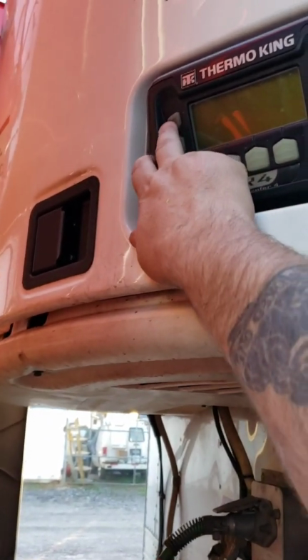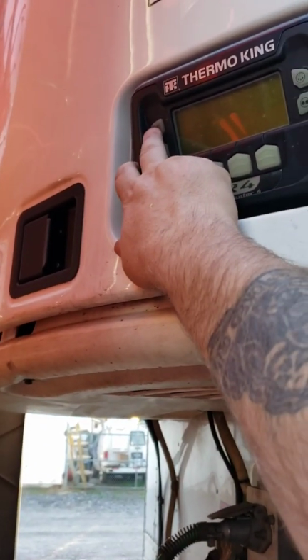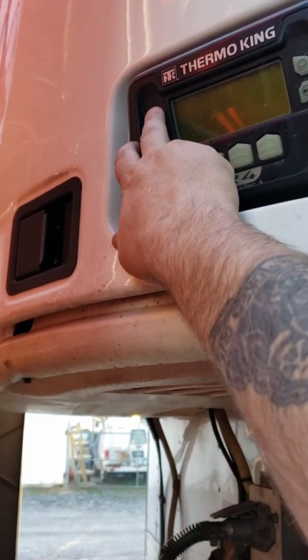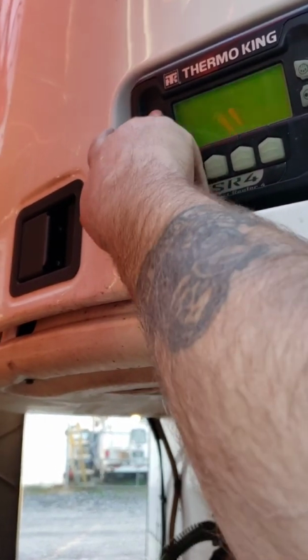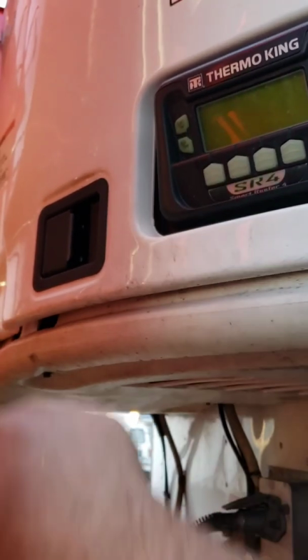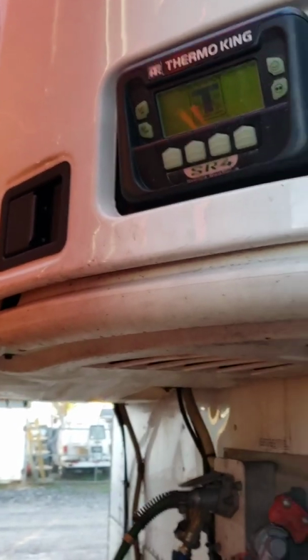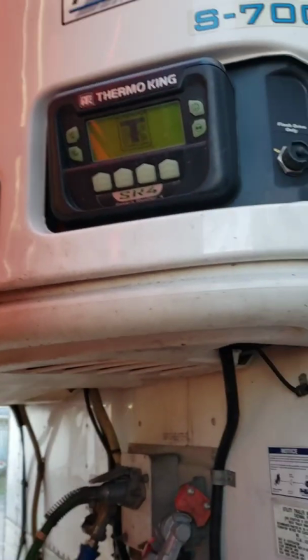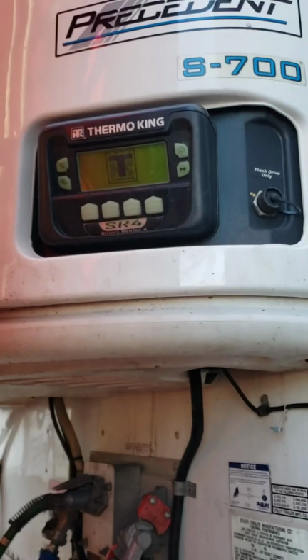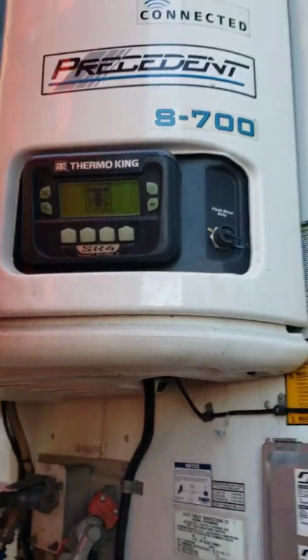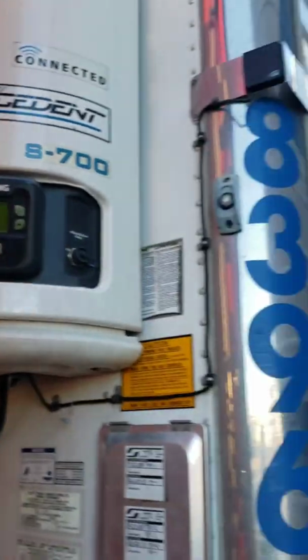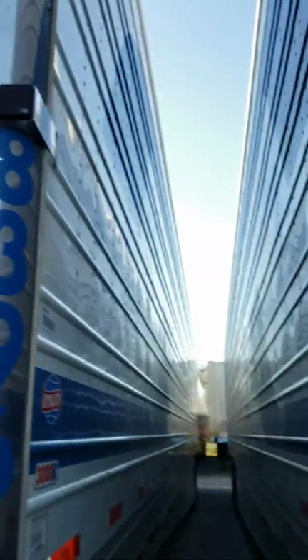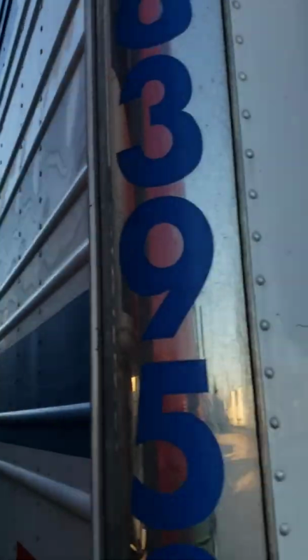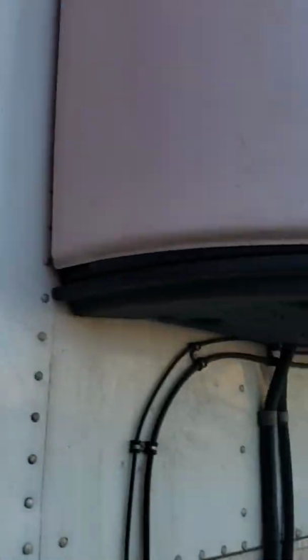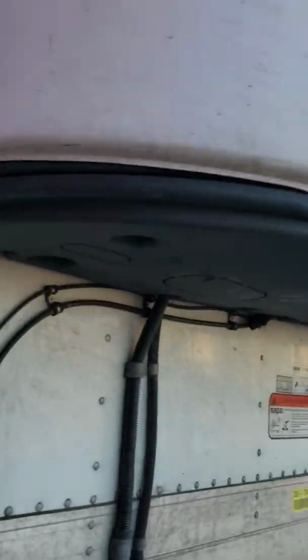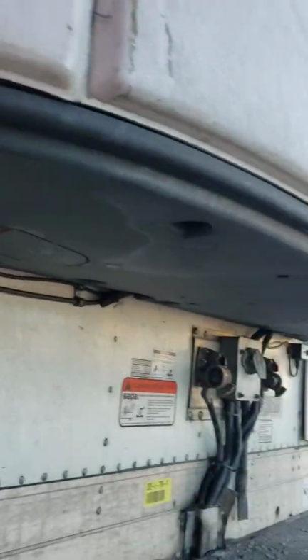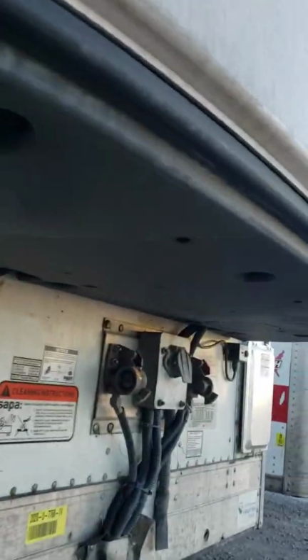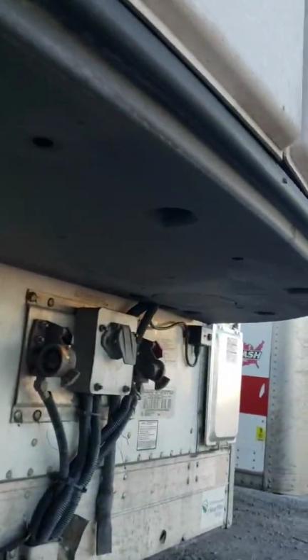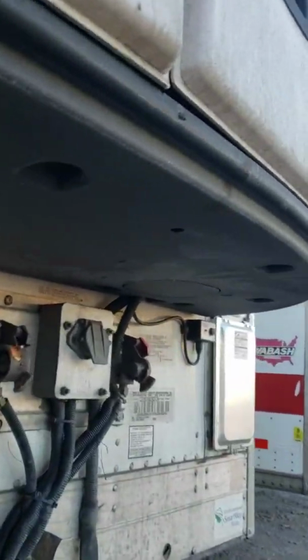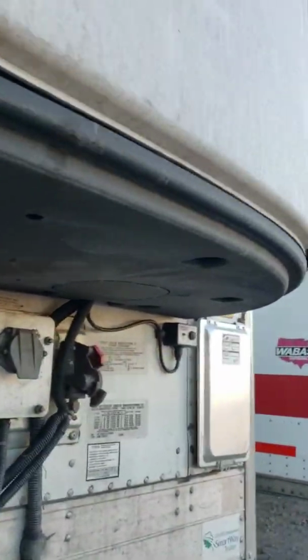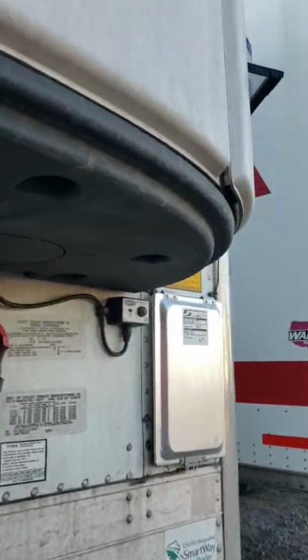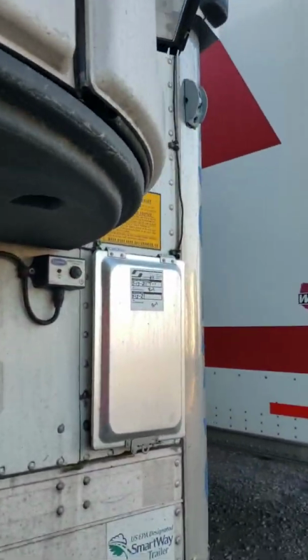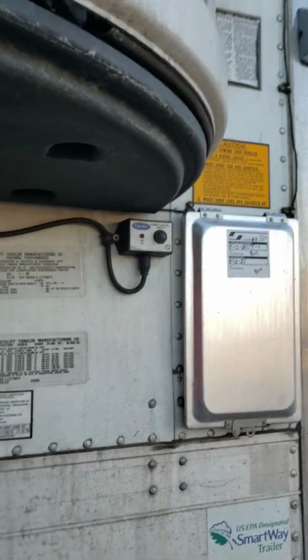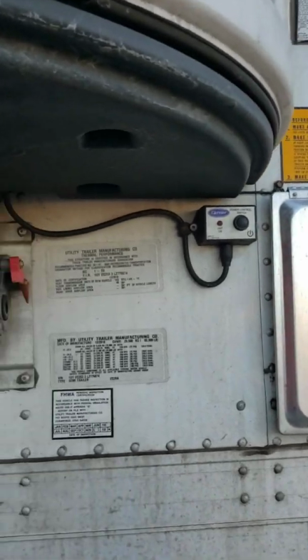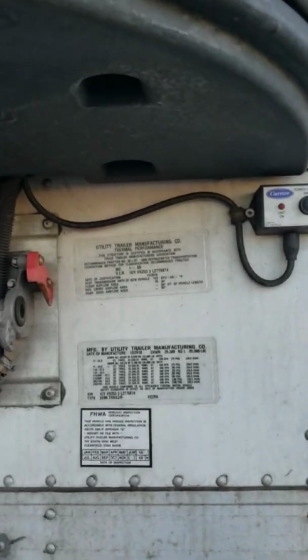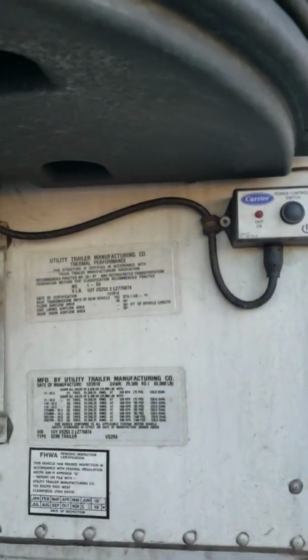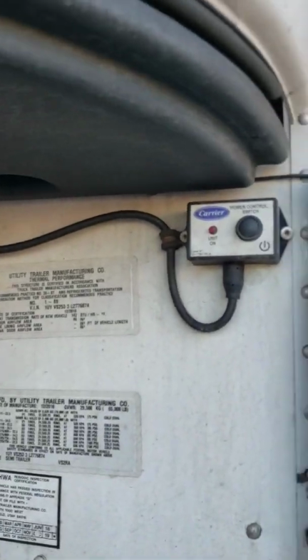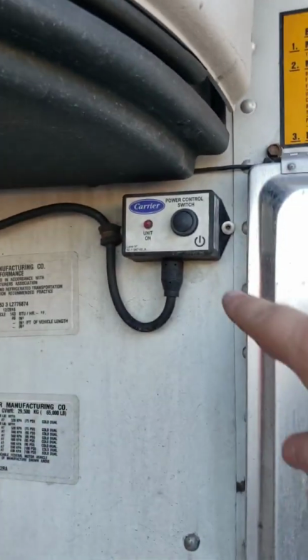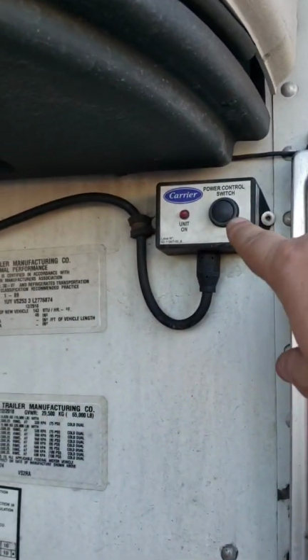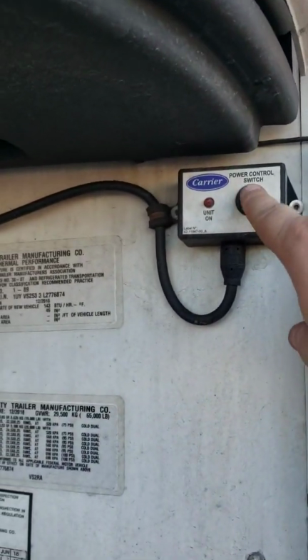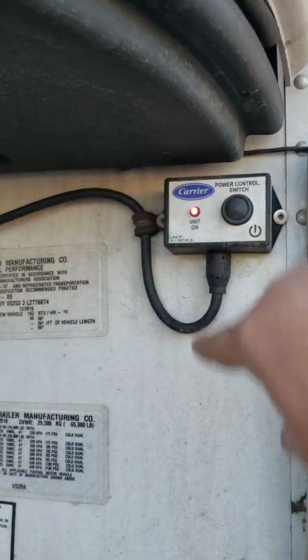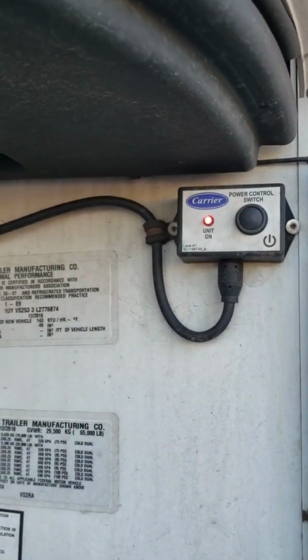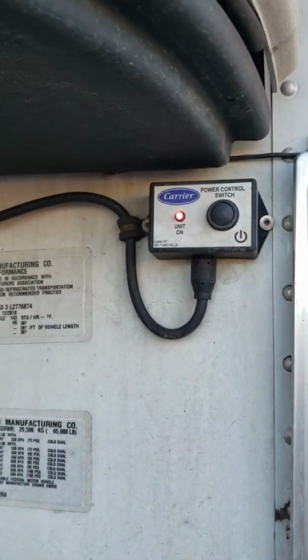Here's the on and off button. Click it one time - it's gonna power up. It's gonna take a minute; it's not just gonna kick into gear and go. We're gonna come over here and do the same - hit the power control switch and it turns on.